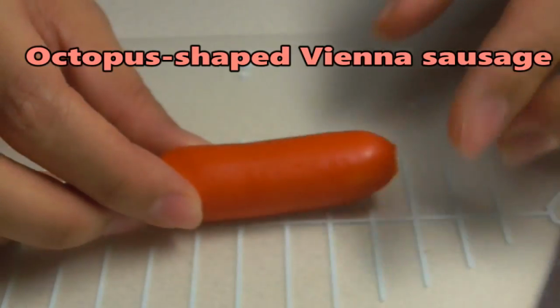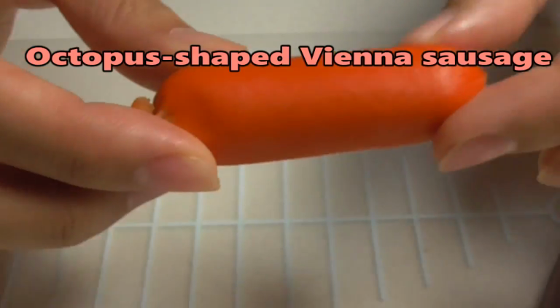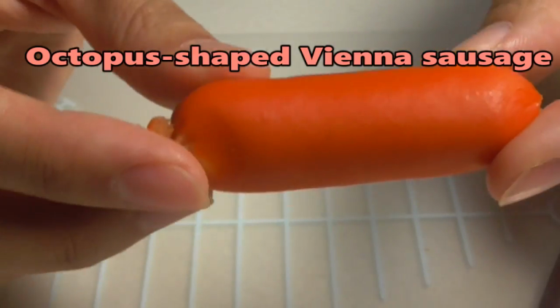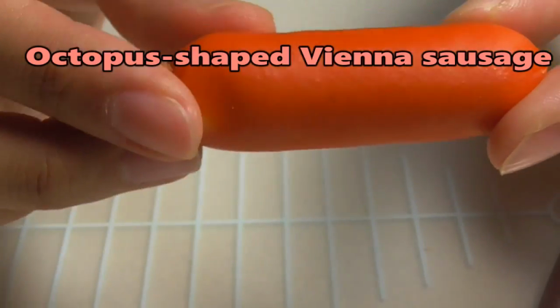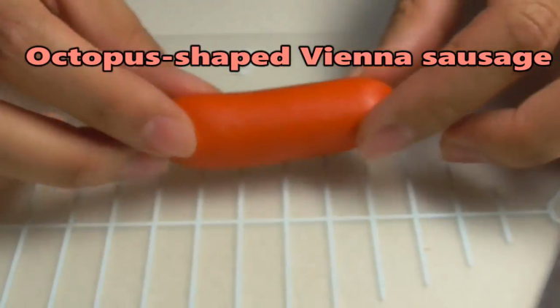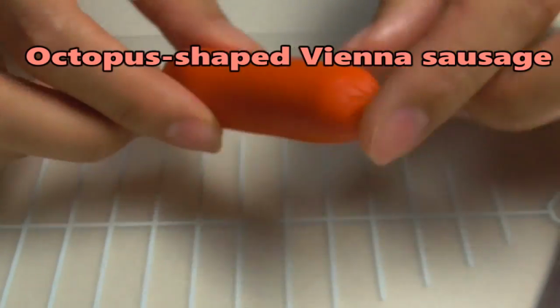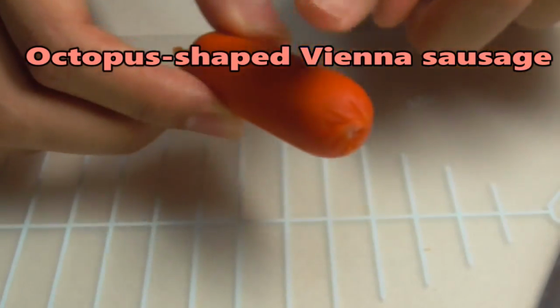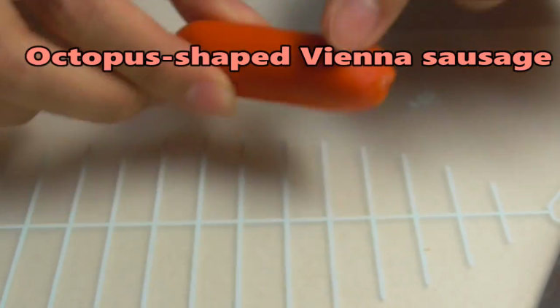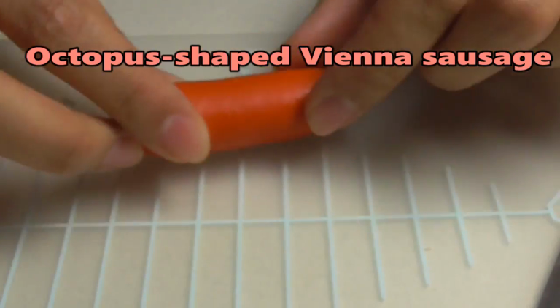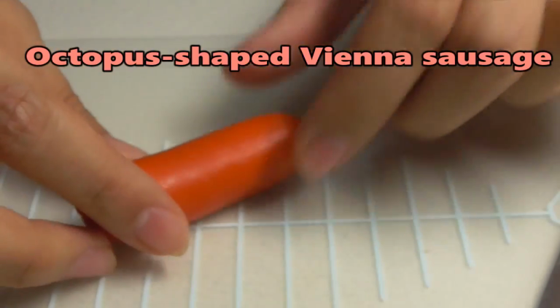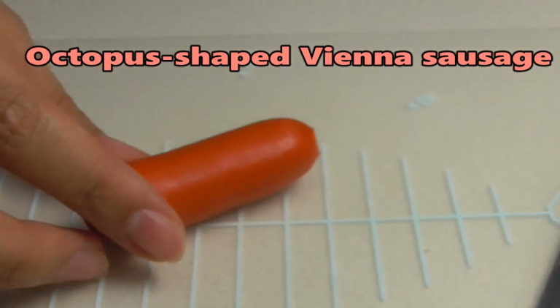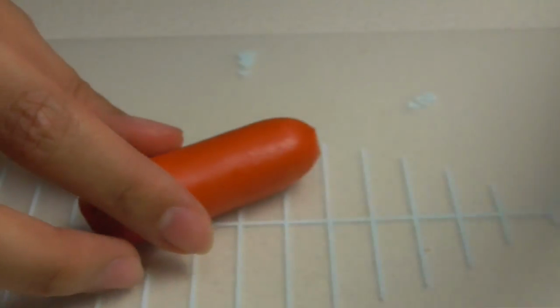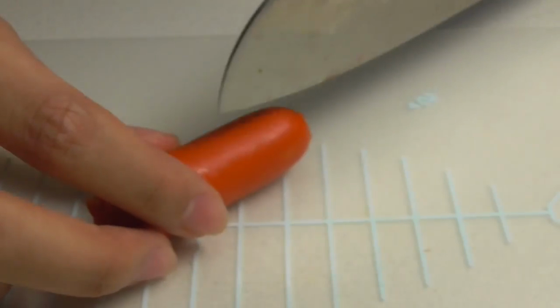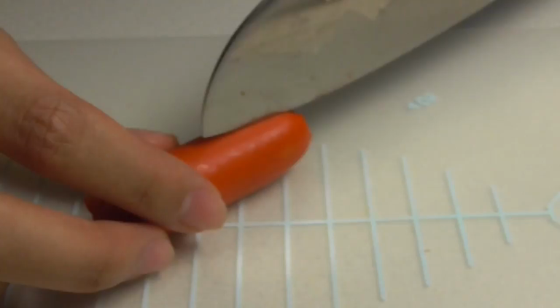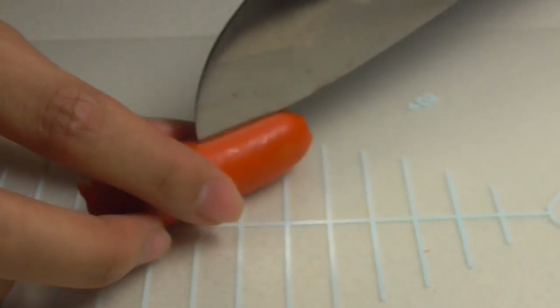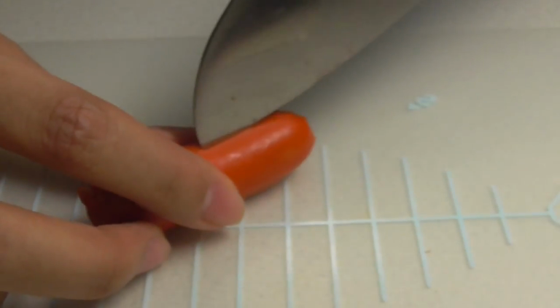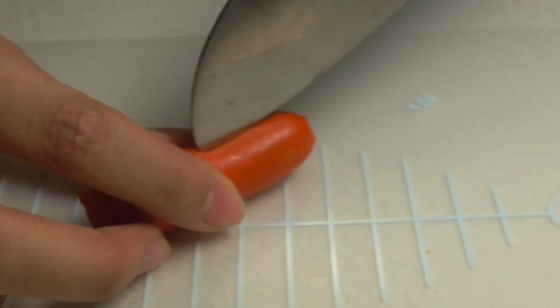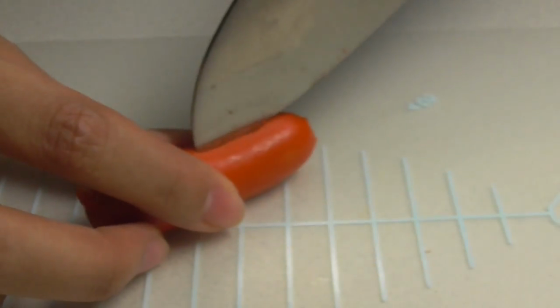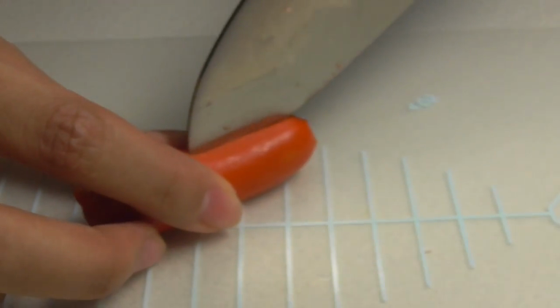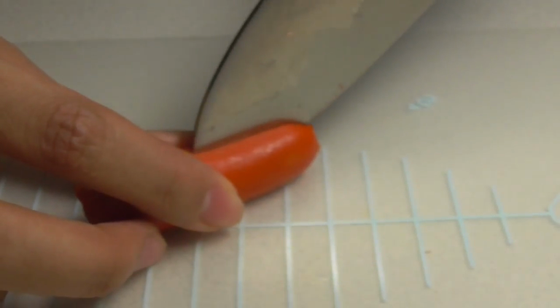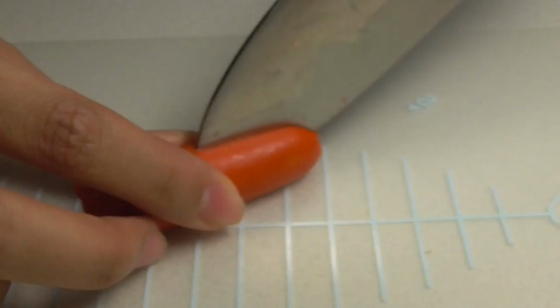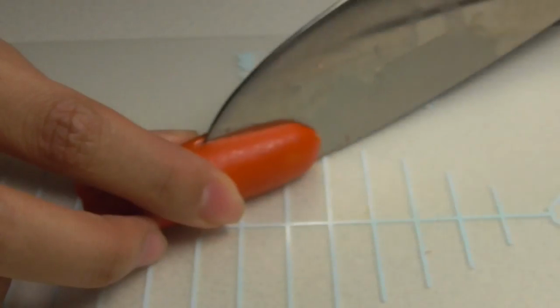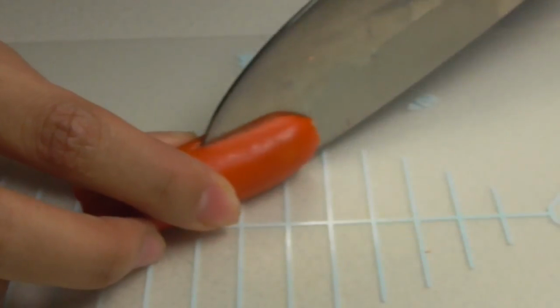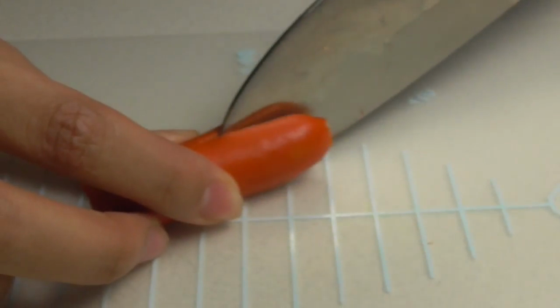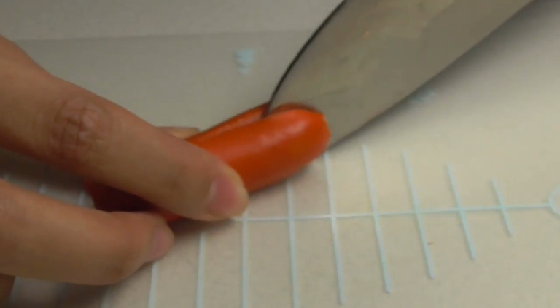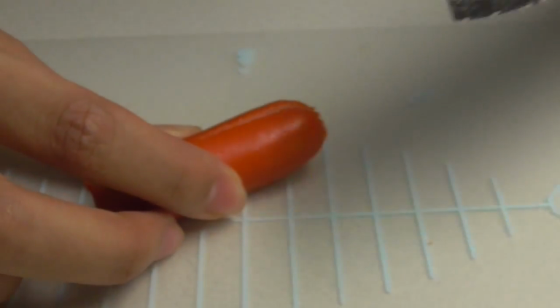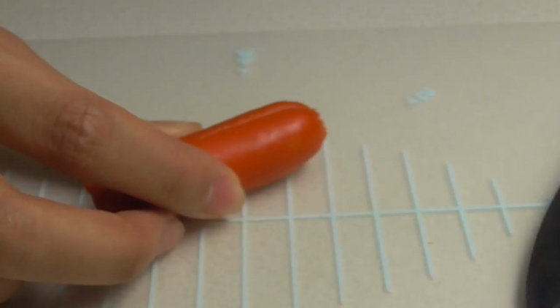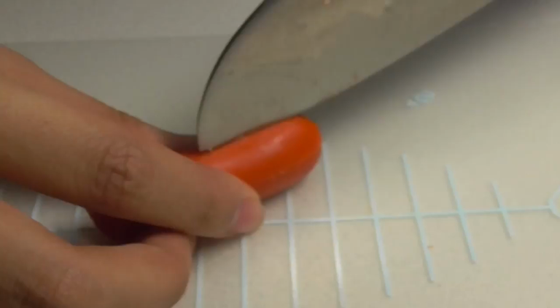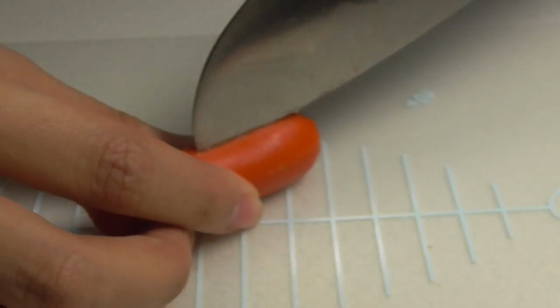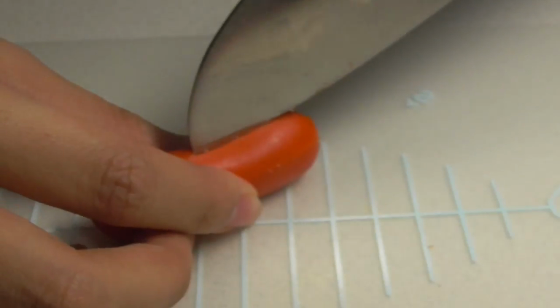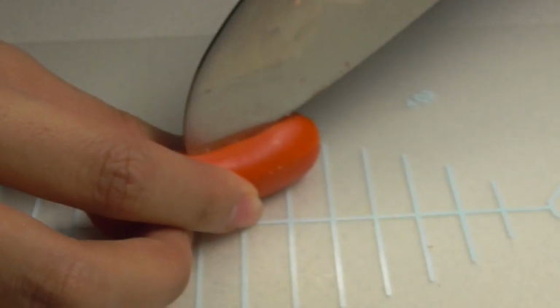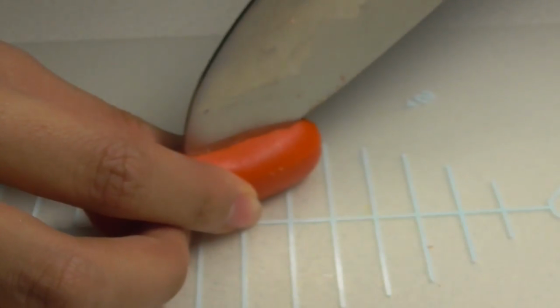First one is Octopus-shaped Vienna Sausage. You only just cut 4 times.